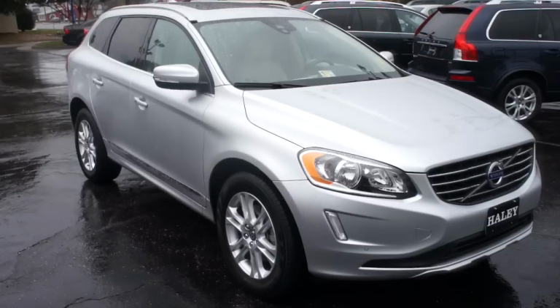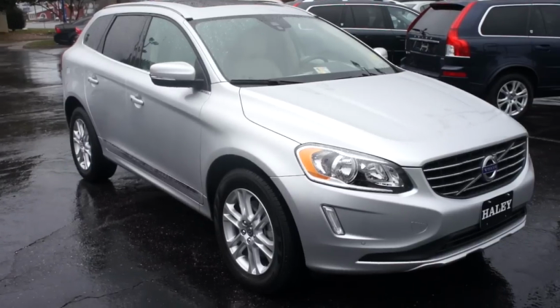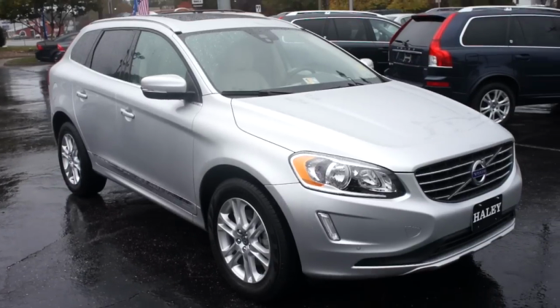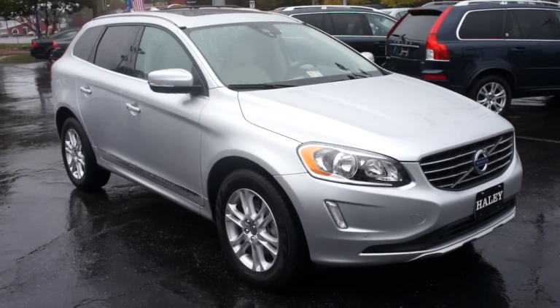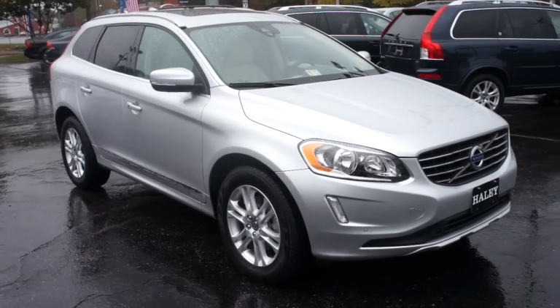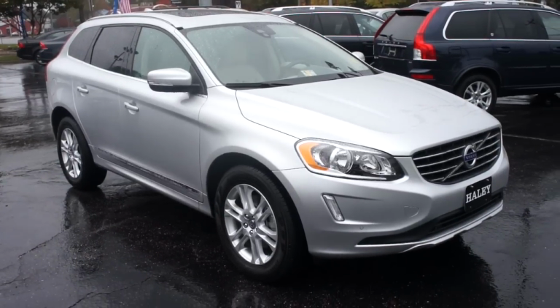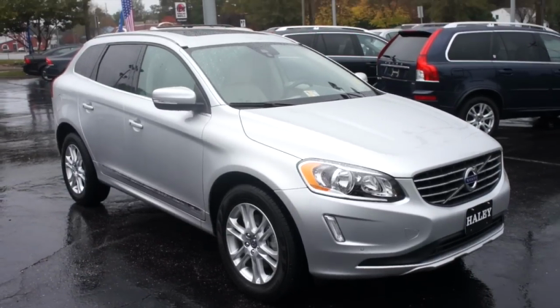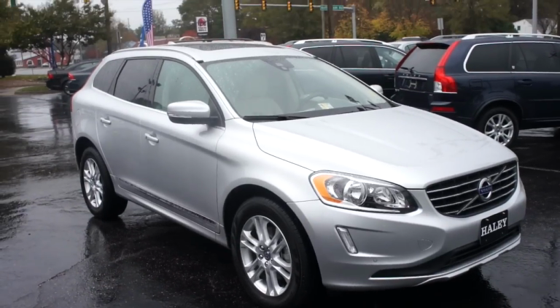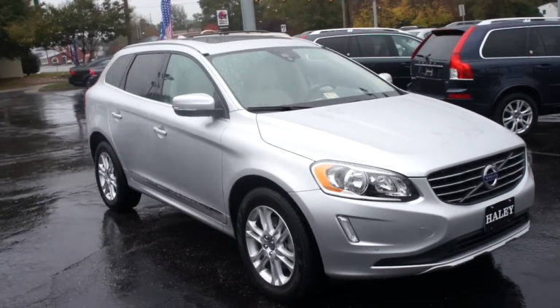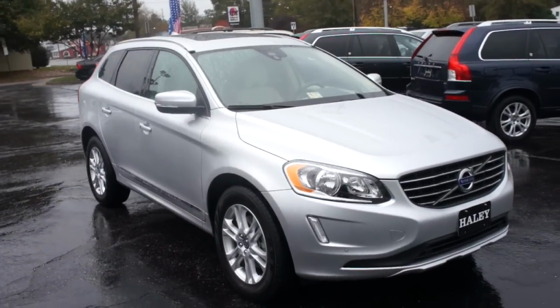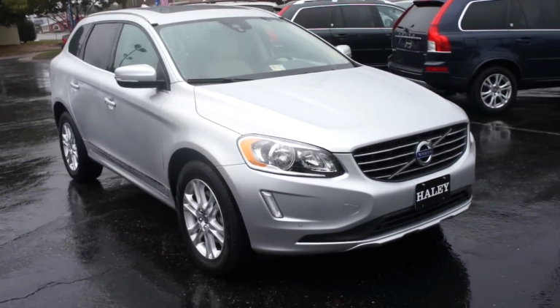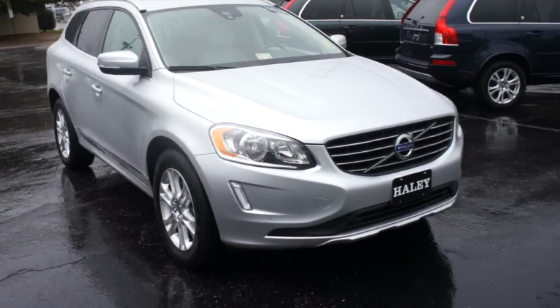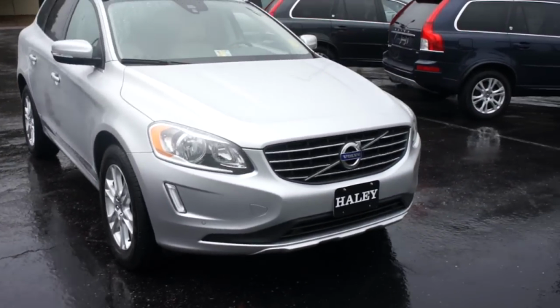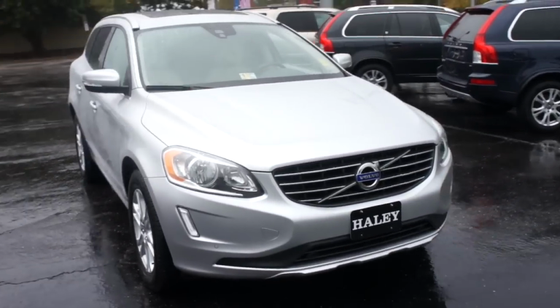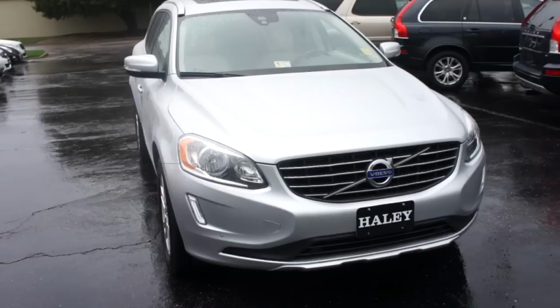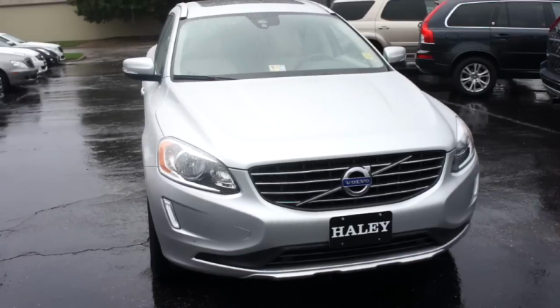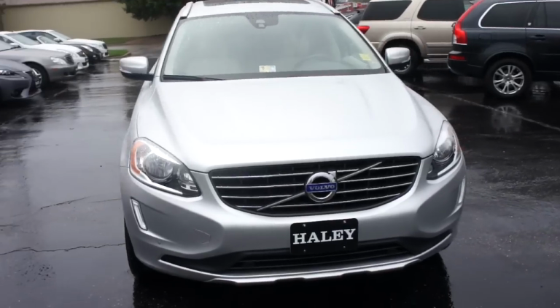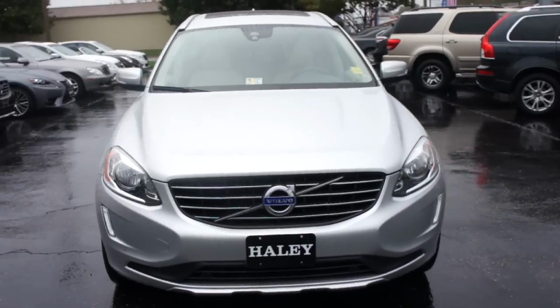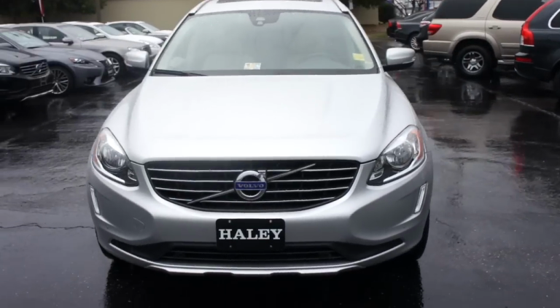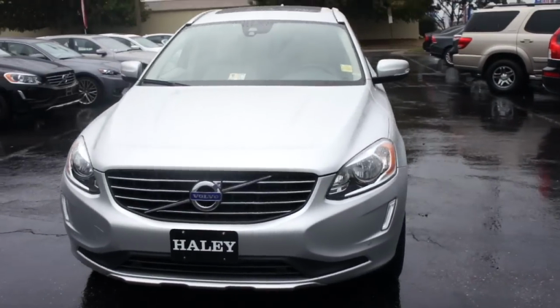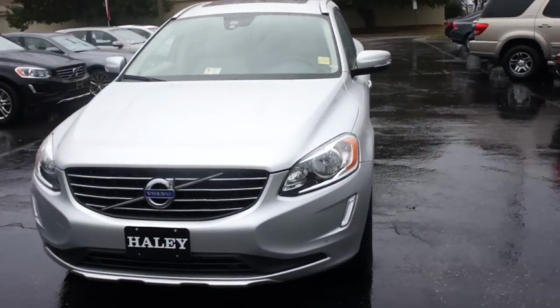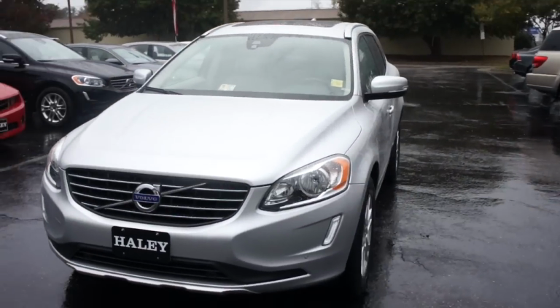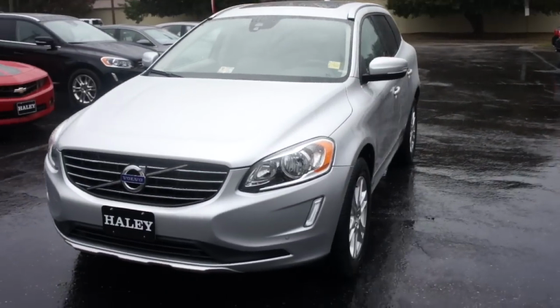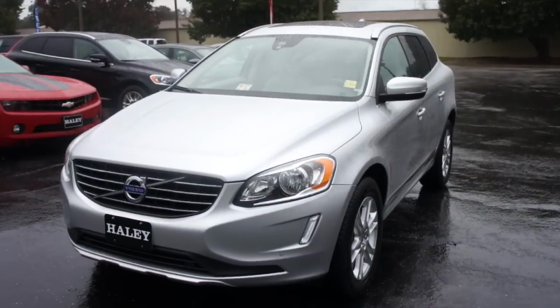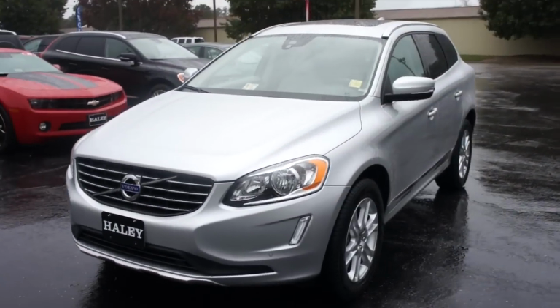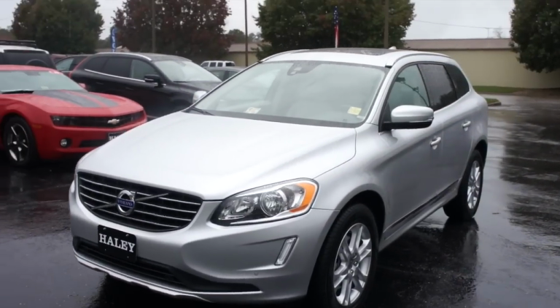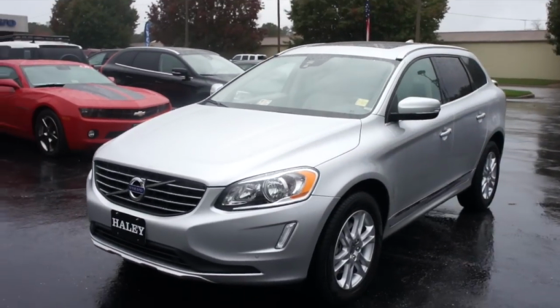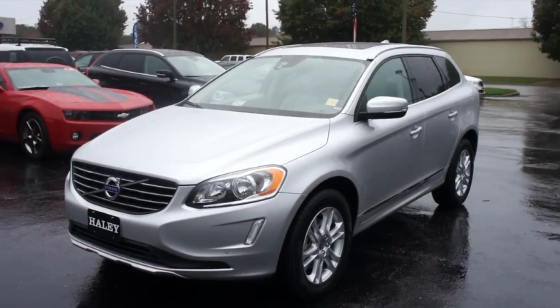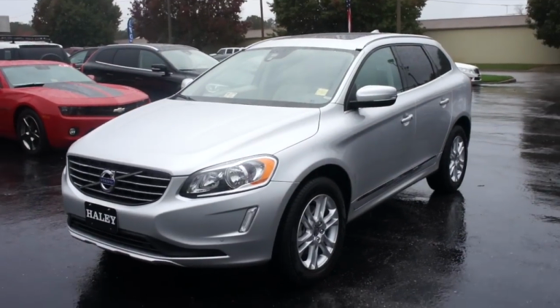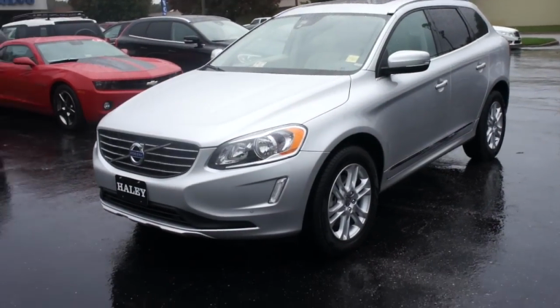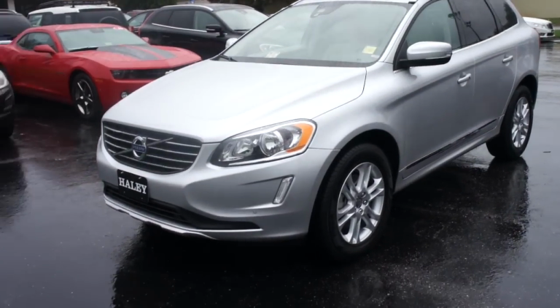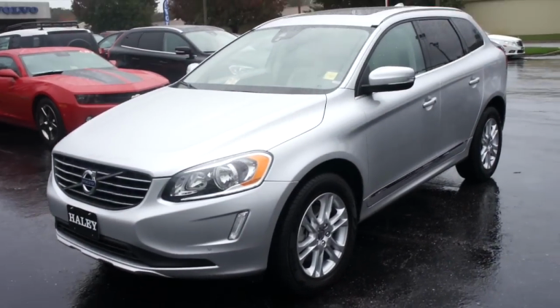Hey guys, it's me Jake from JakeMan21642, and today I bring you a video of this 2015.5 Volvo XC60 T5 Front Wheel Drive.